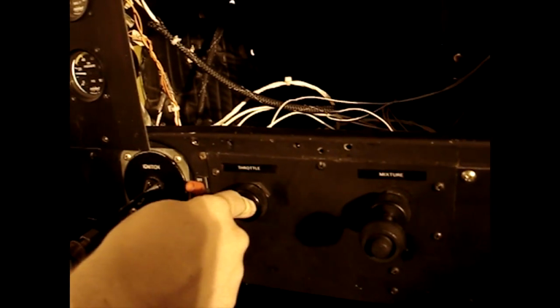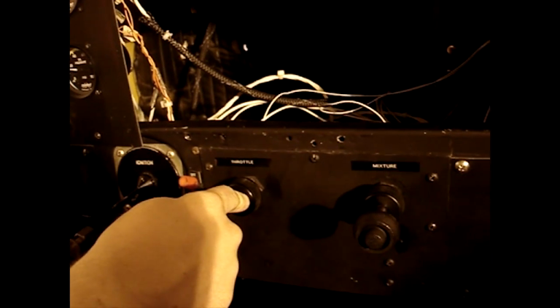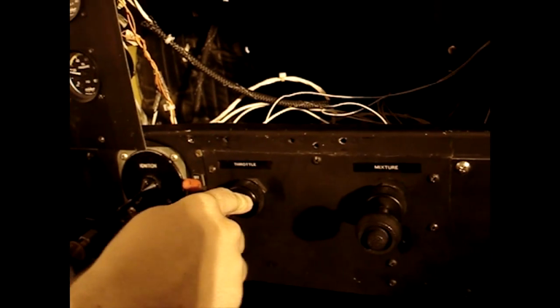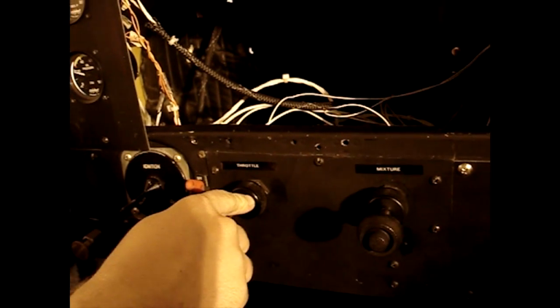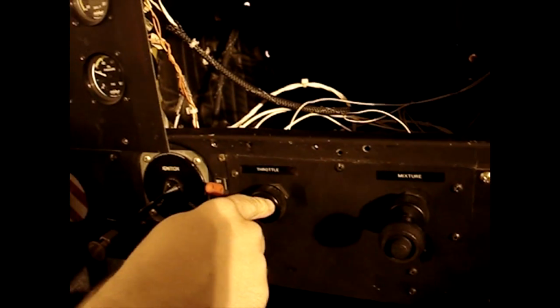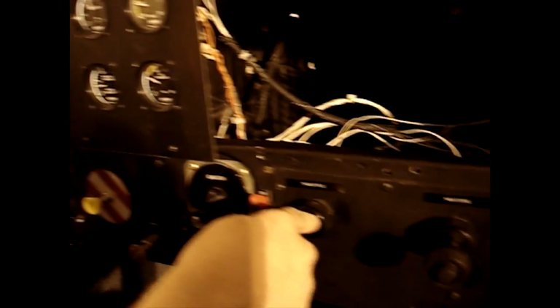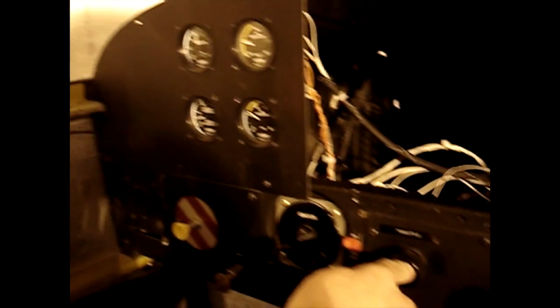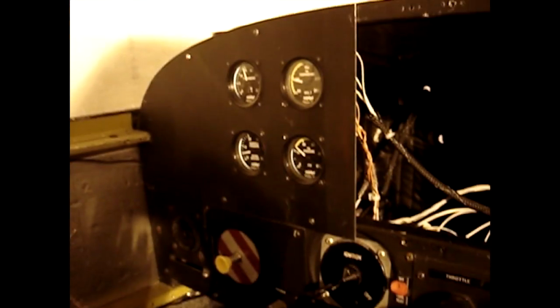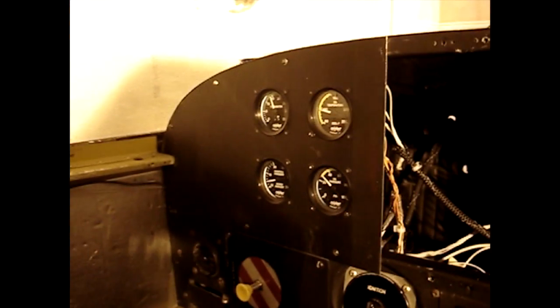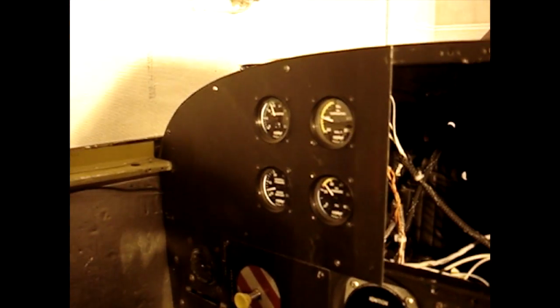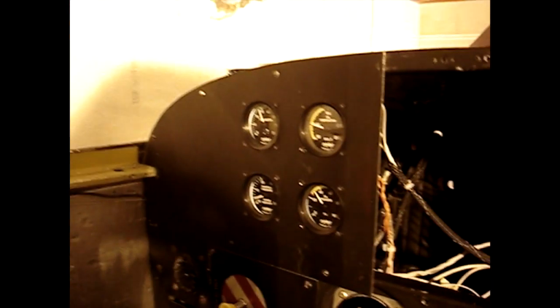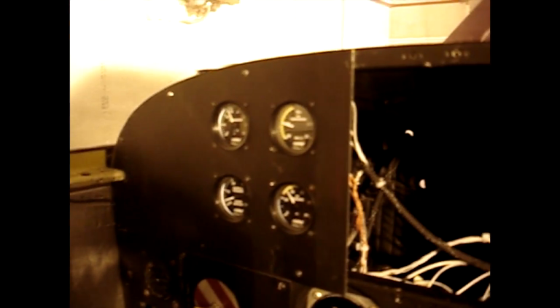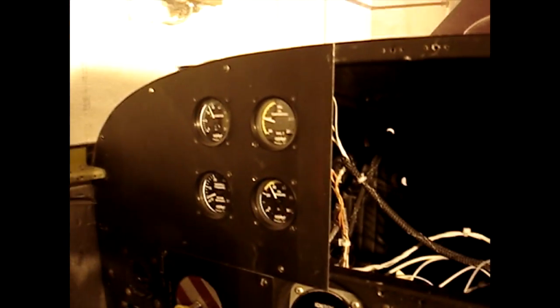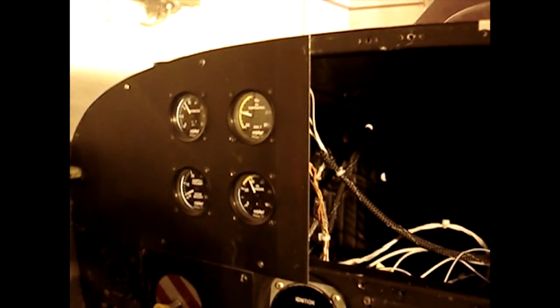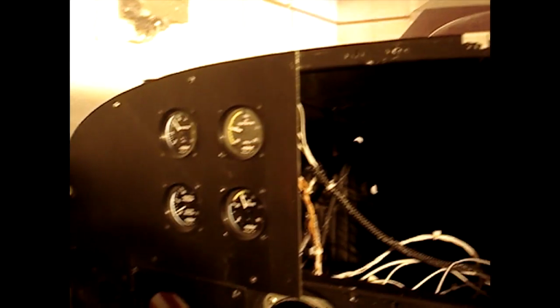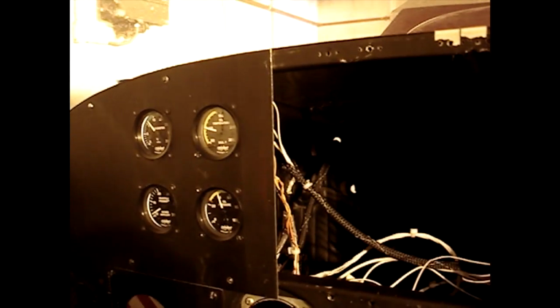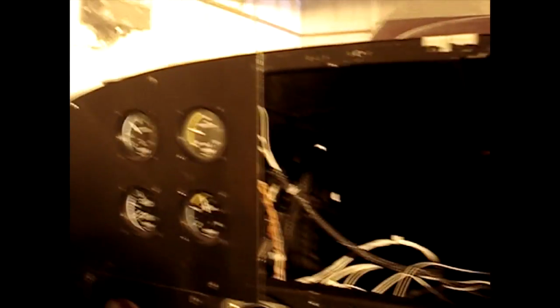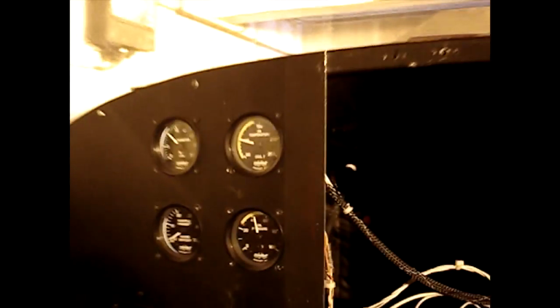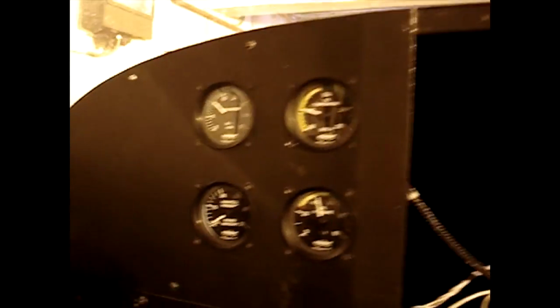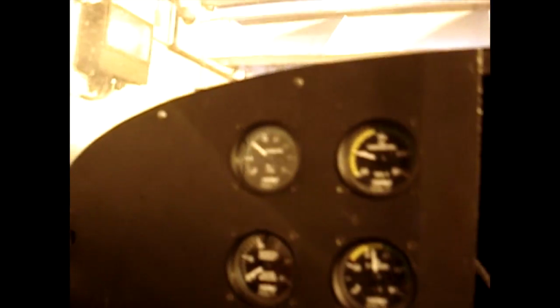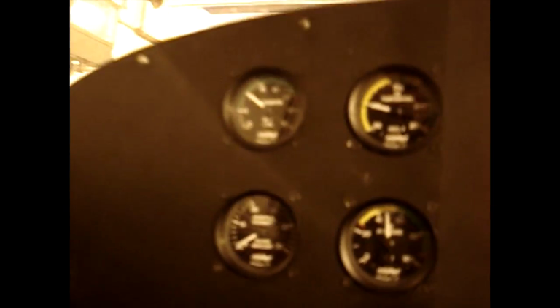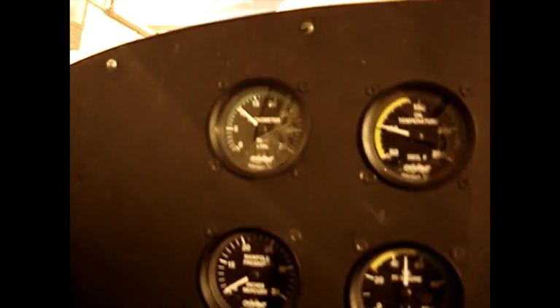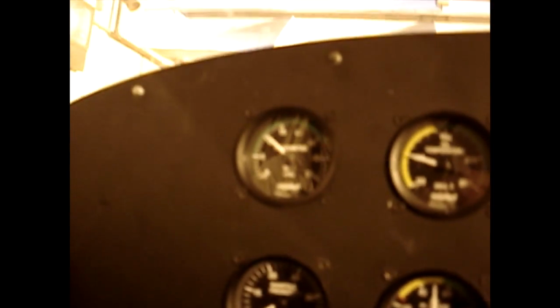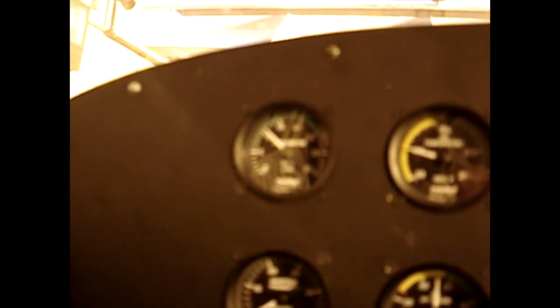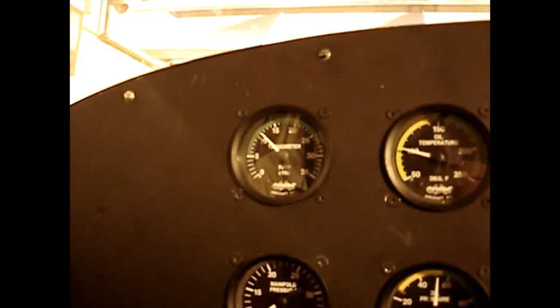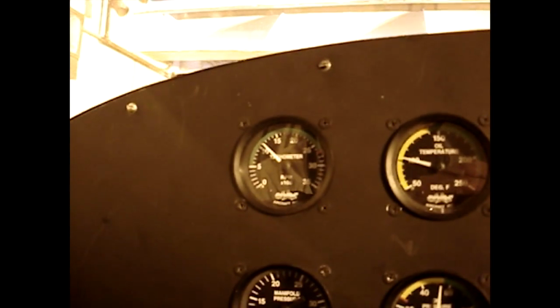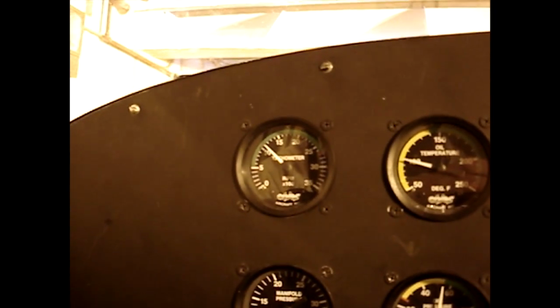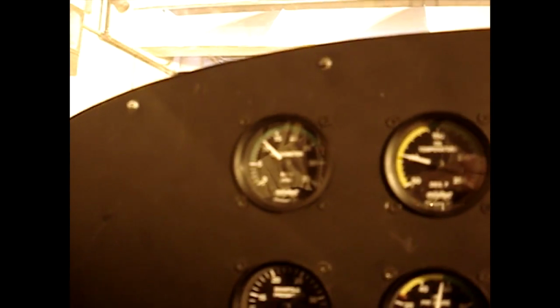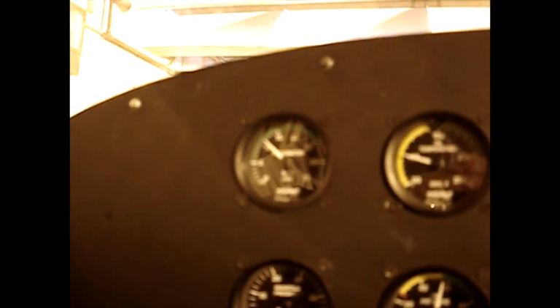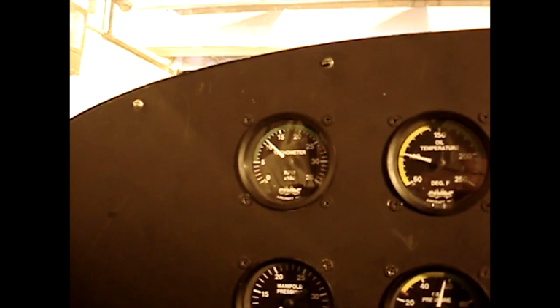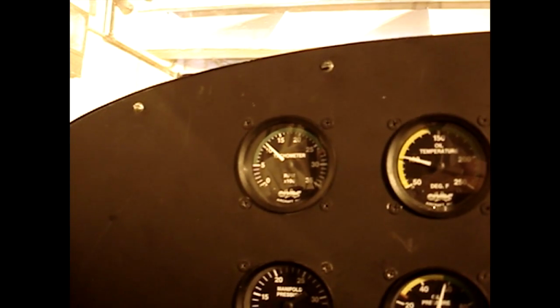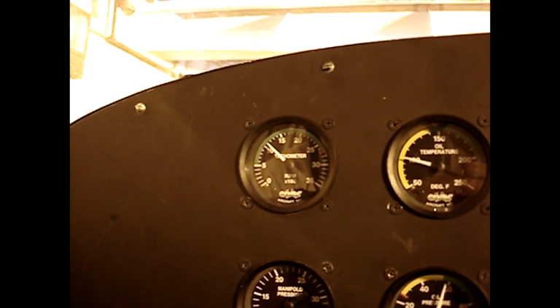Immediately after starting the engine, we look for oil pressure and adjust the engine RPM to around 1000. After leaning the engine to the proper mixture setting, we will test the magnetos for proper operation.